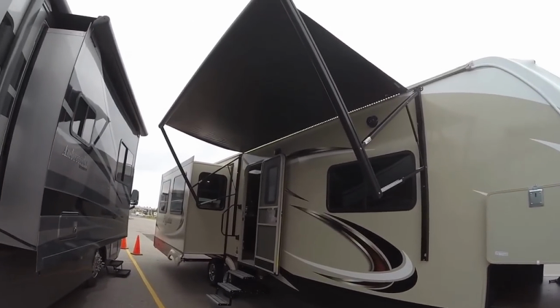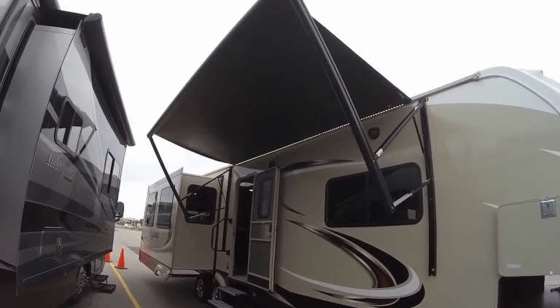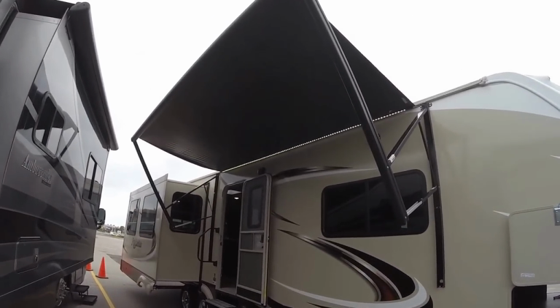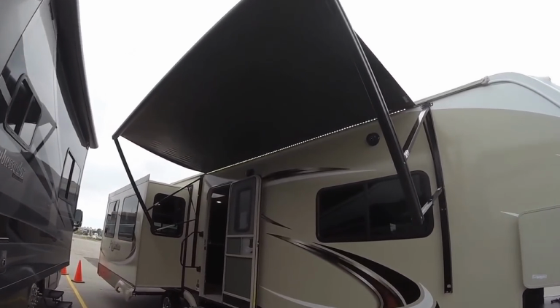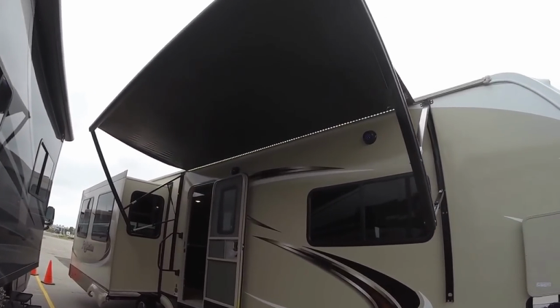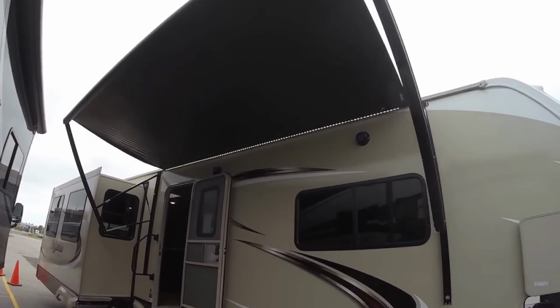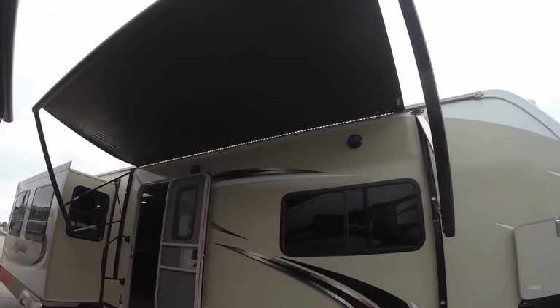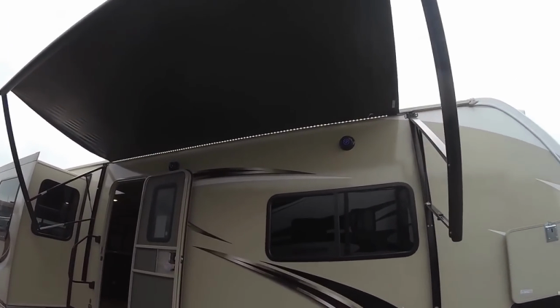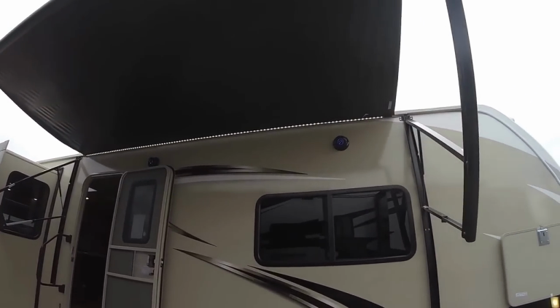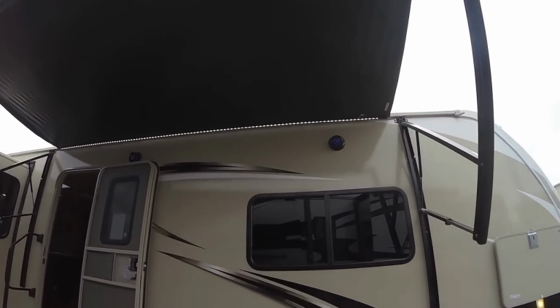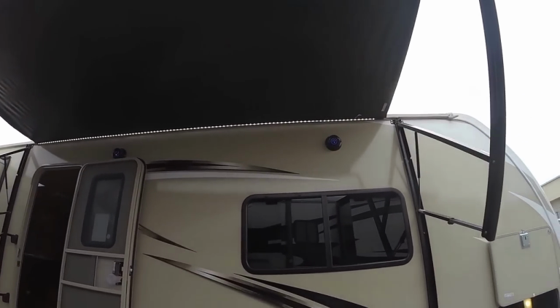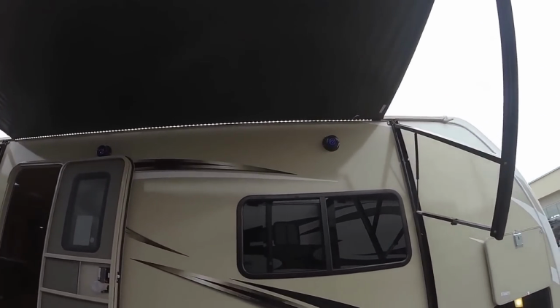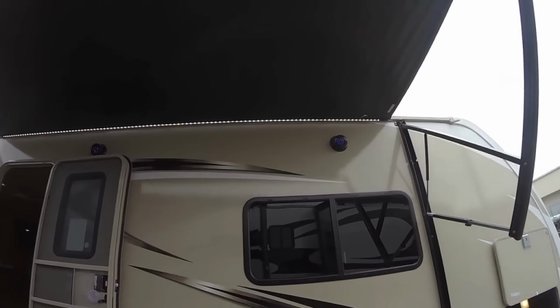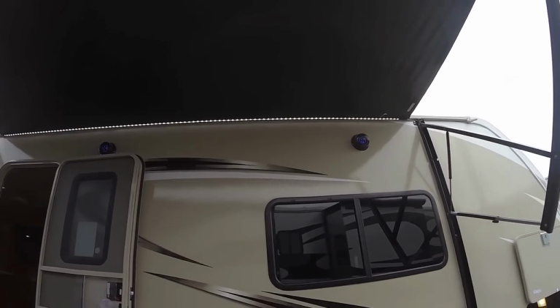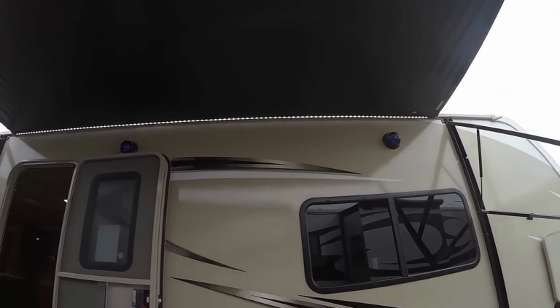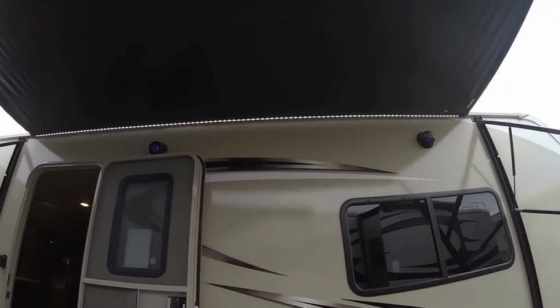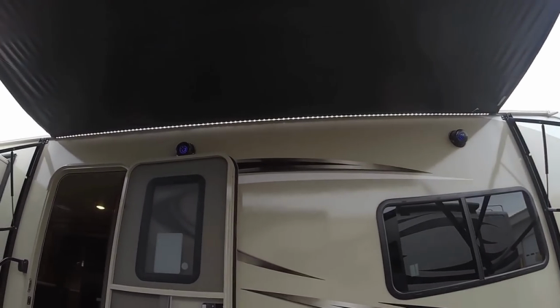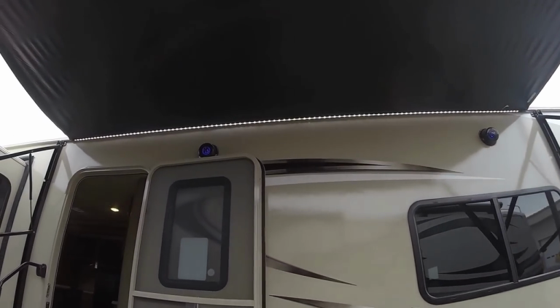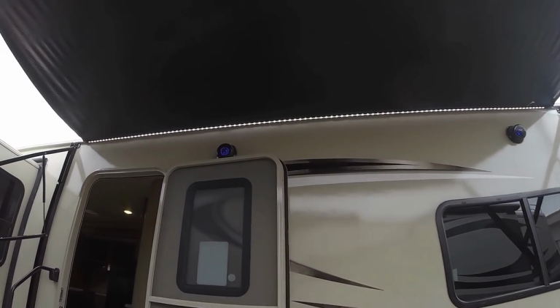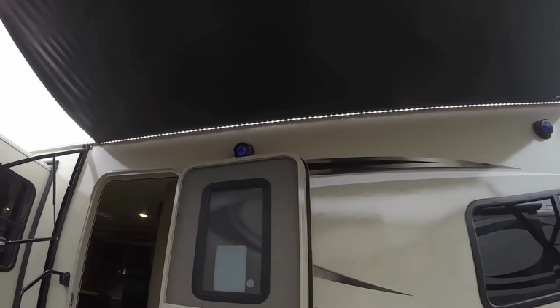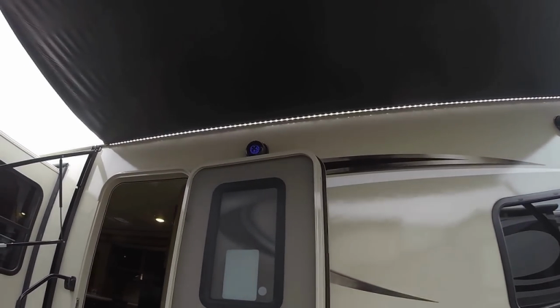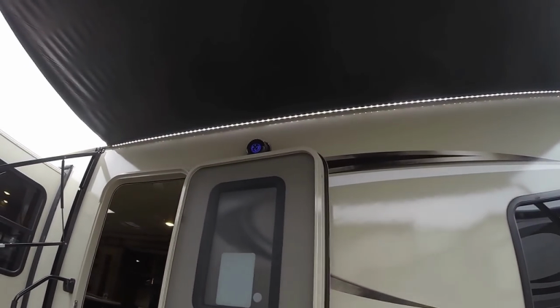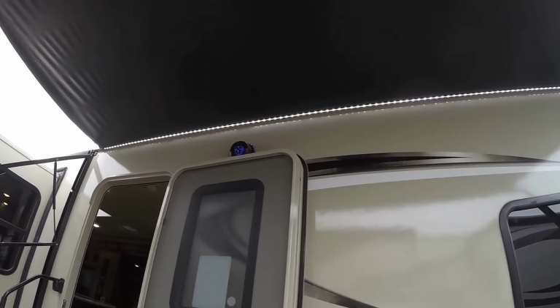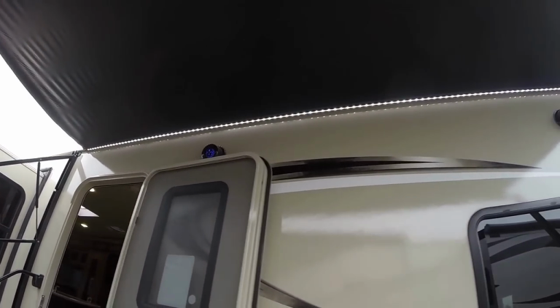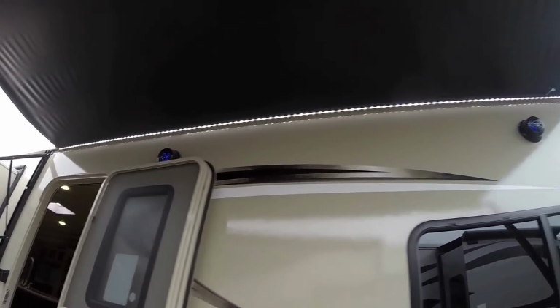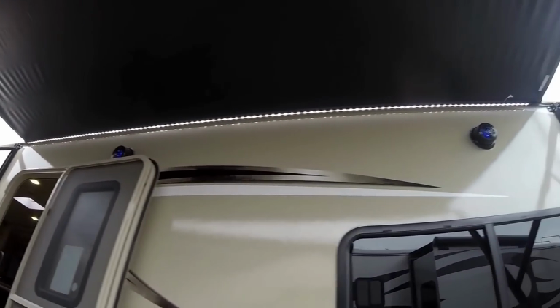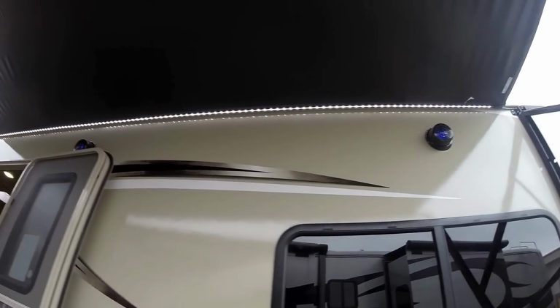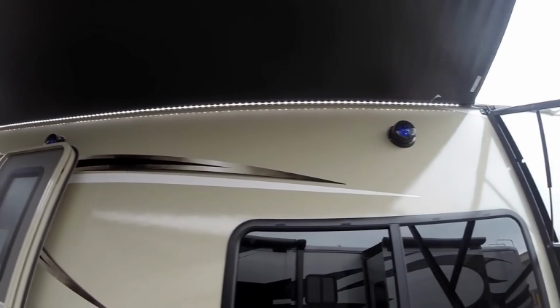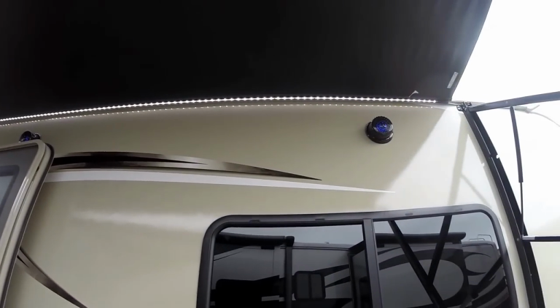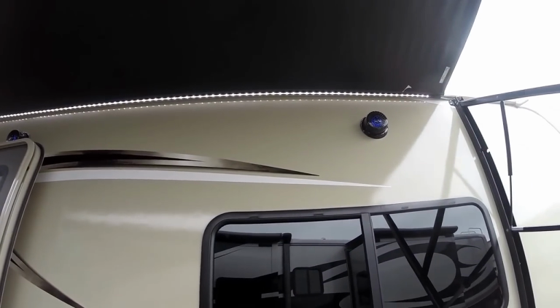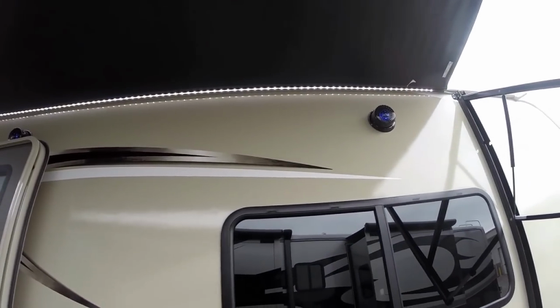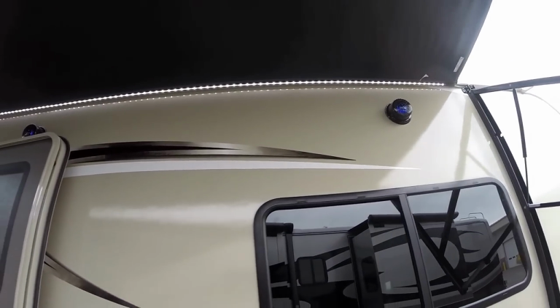Nice big power awning with LED lights to light up your whole campsite. Got outside speakers with blue LED lights in those speakers as well.